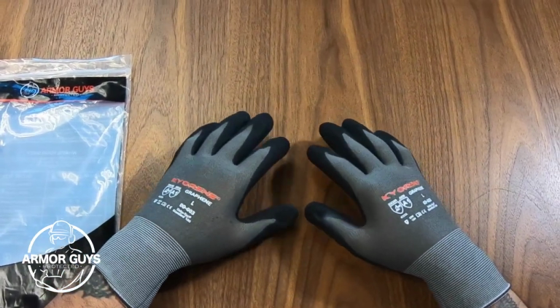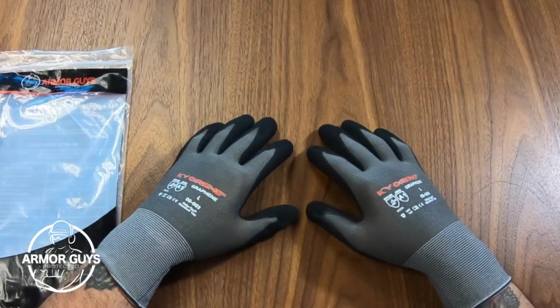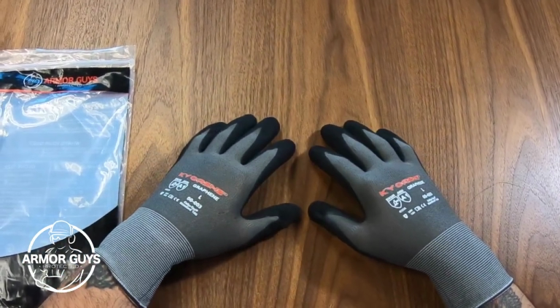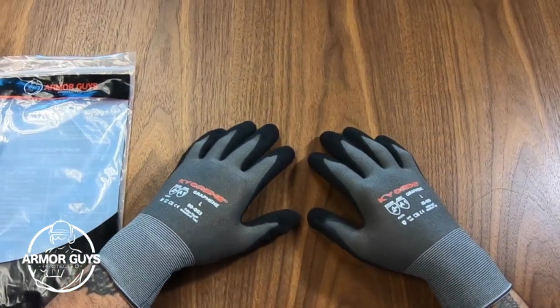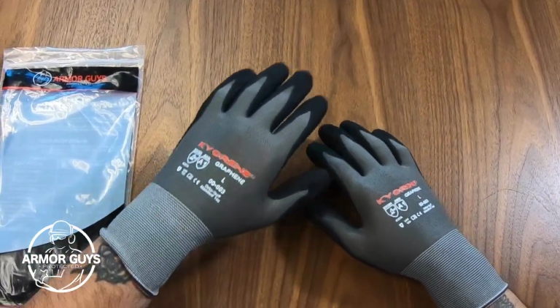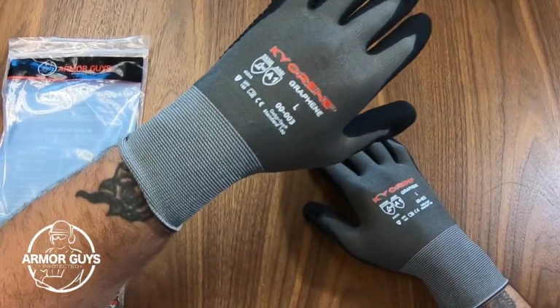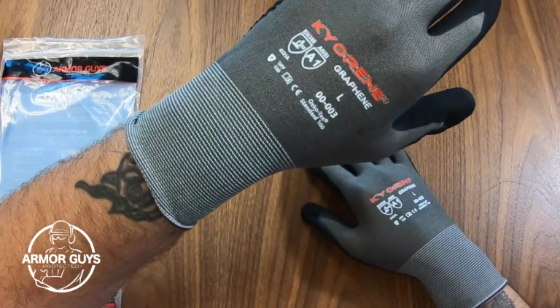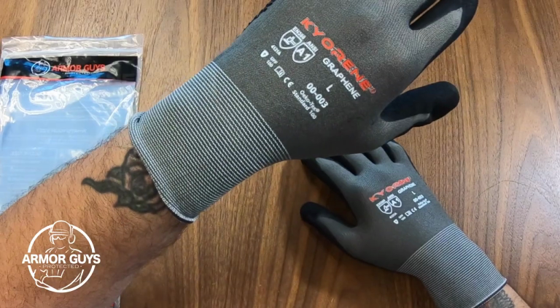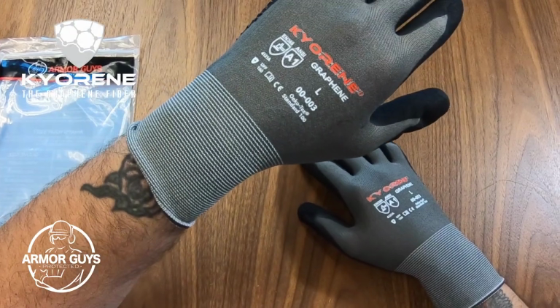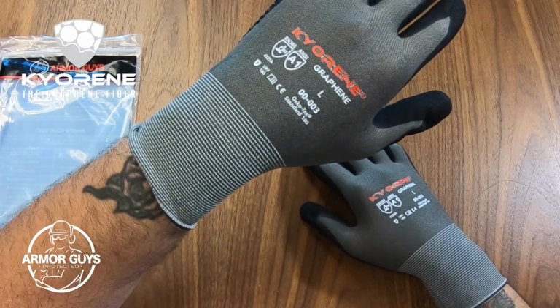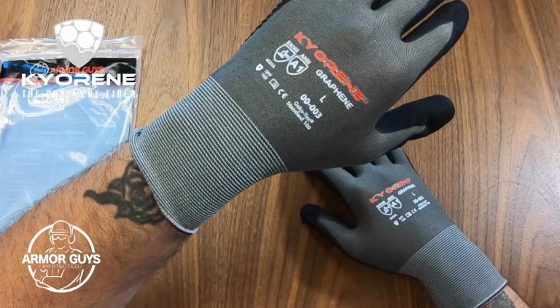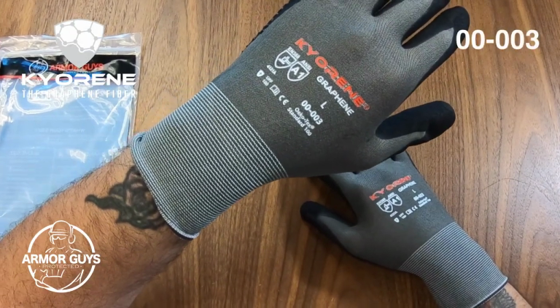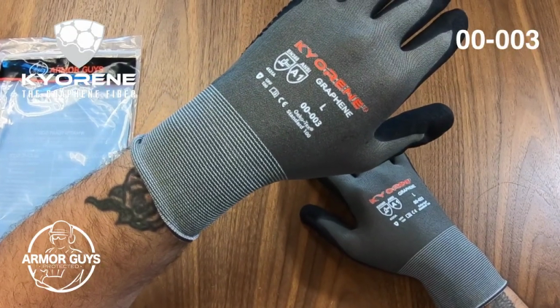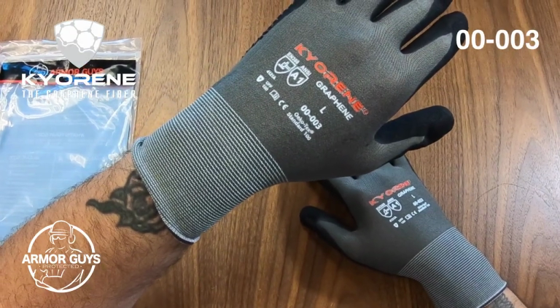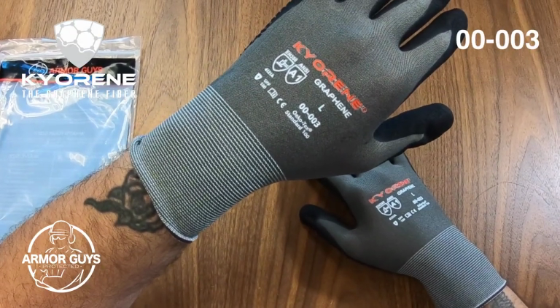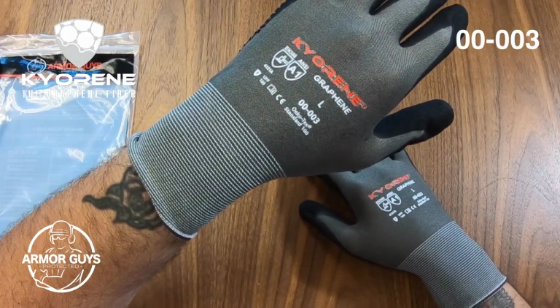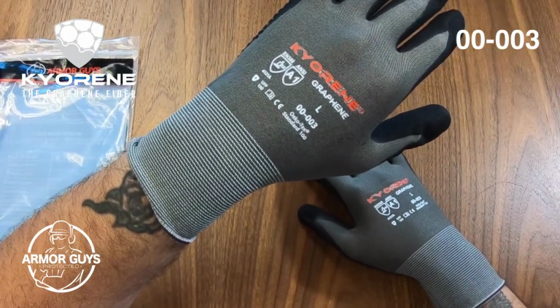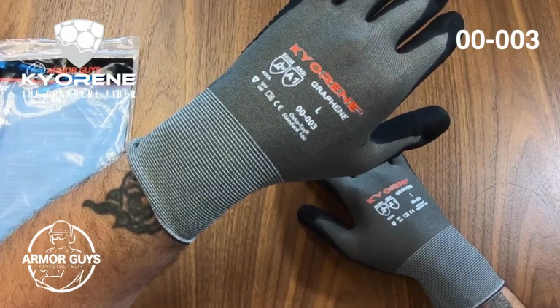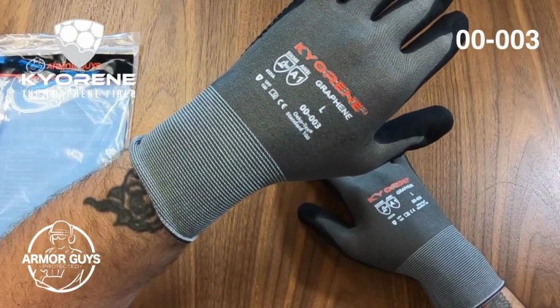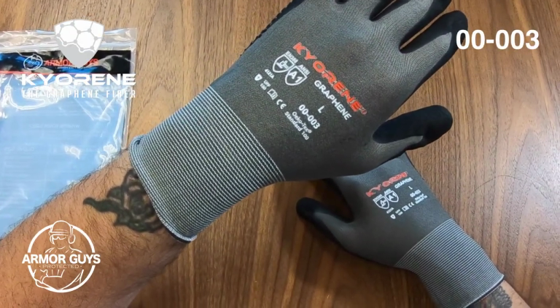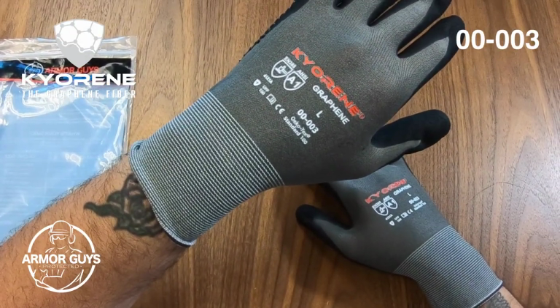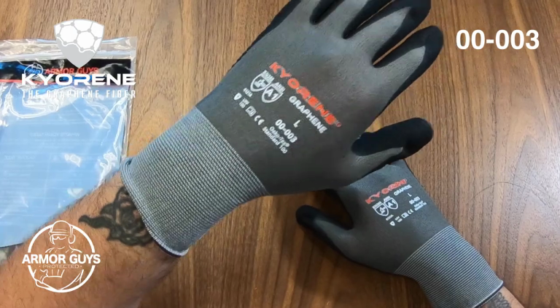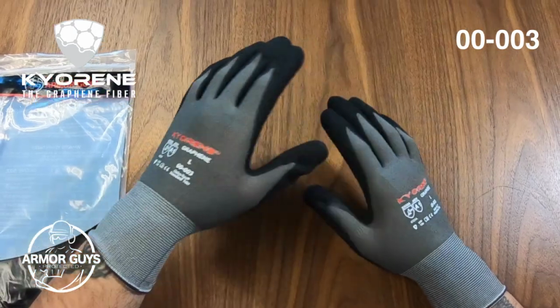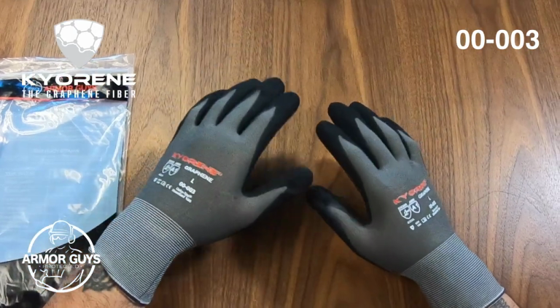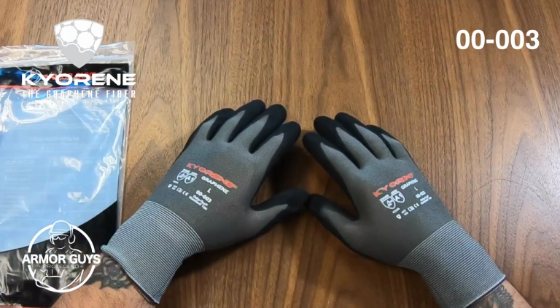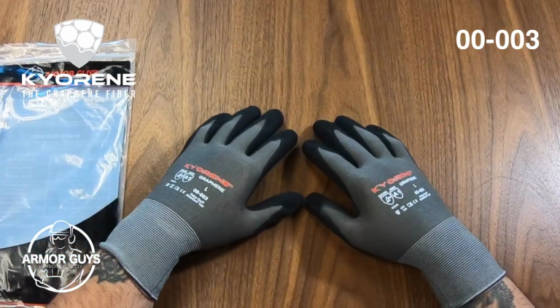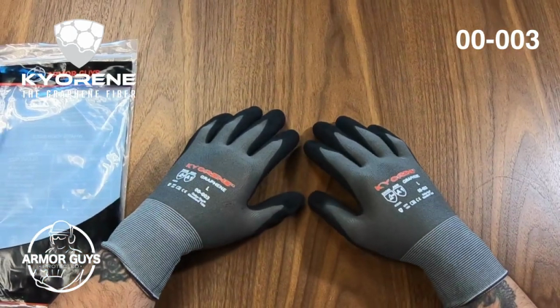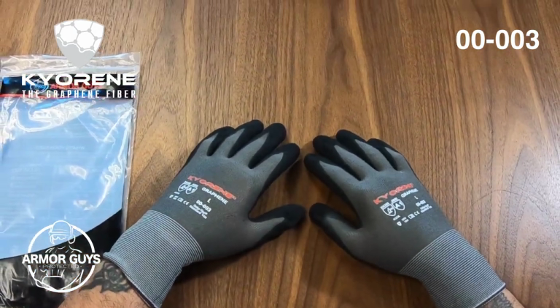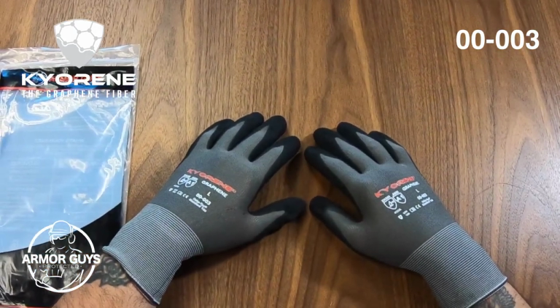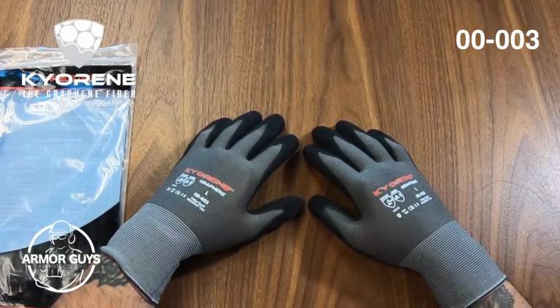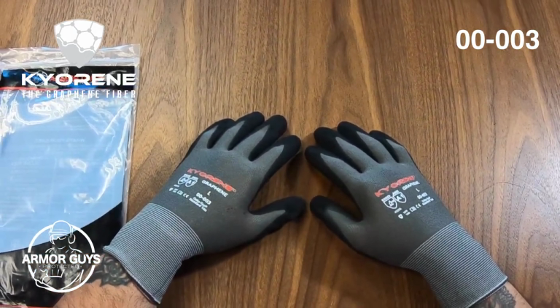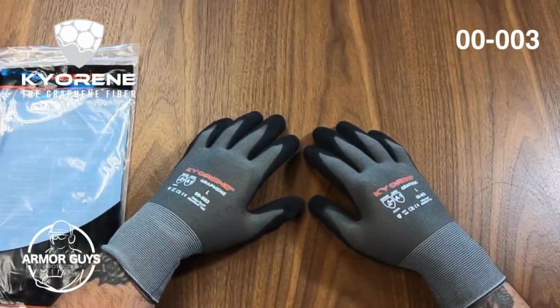Remember, this is the Kyrene 00-003 graphene glove. Till next time, this is Jimmy Lee with Armor Guys.